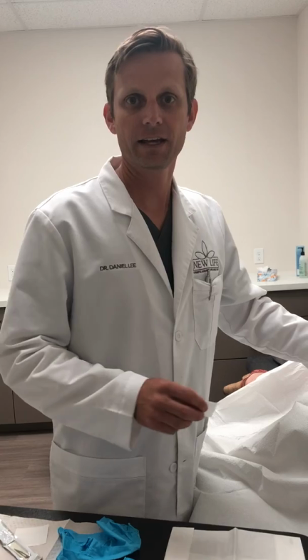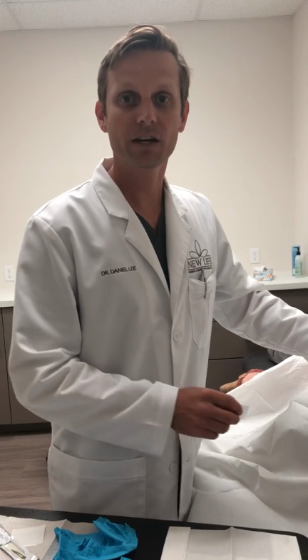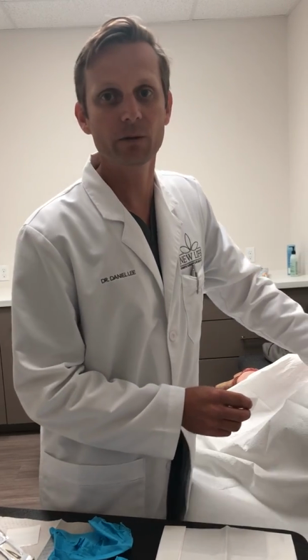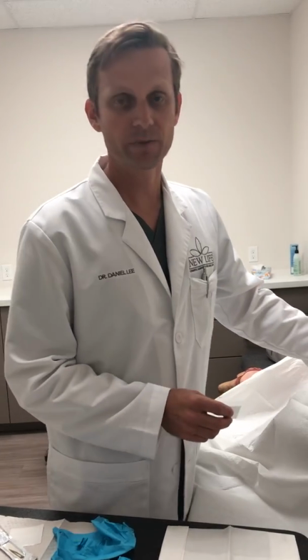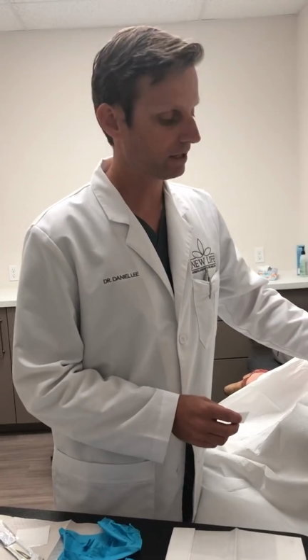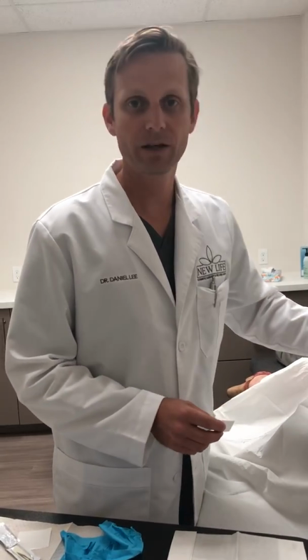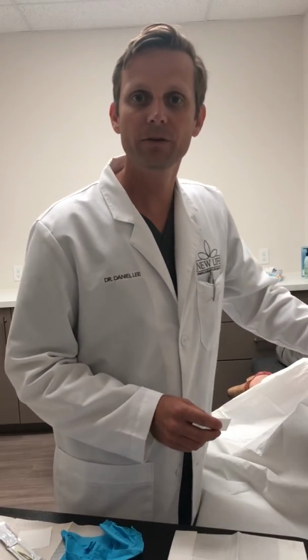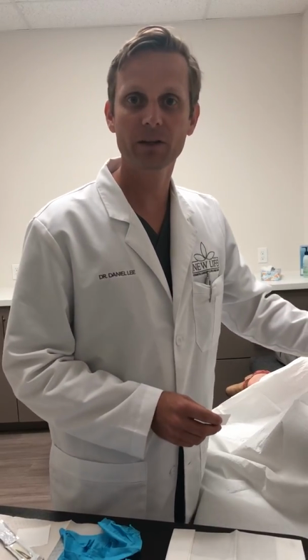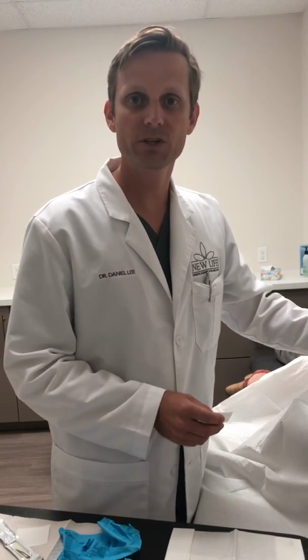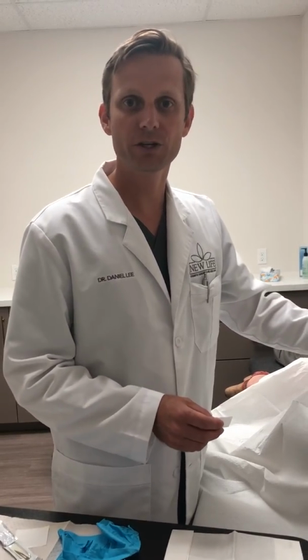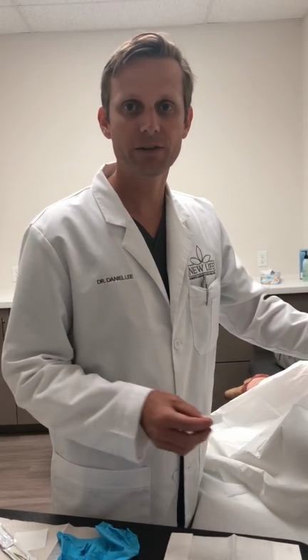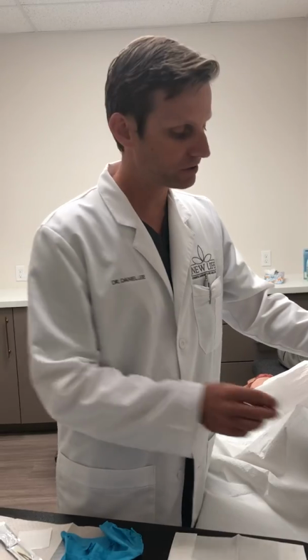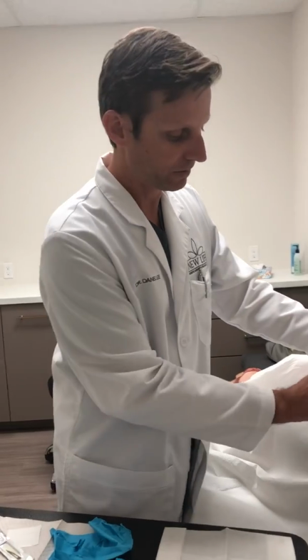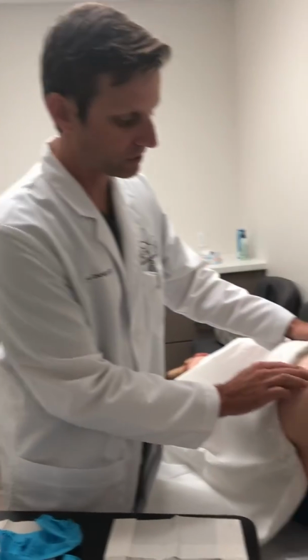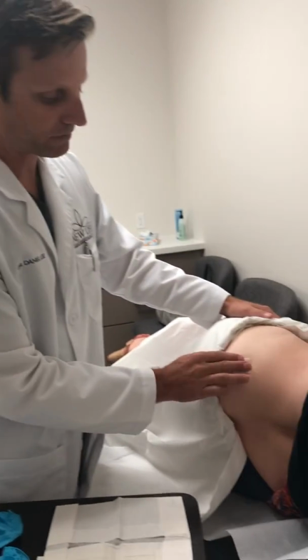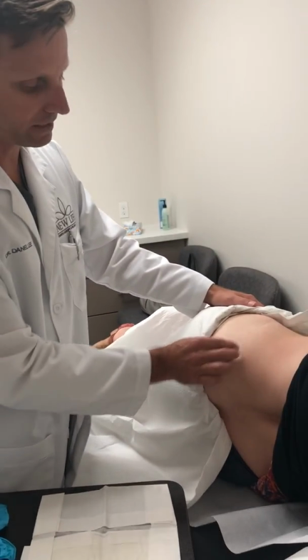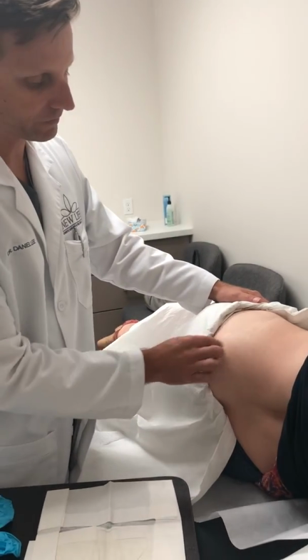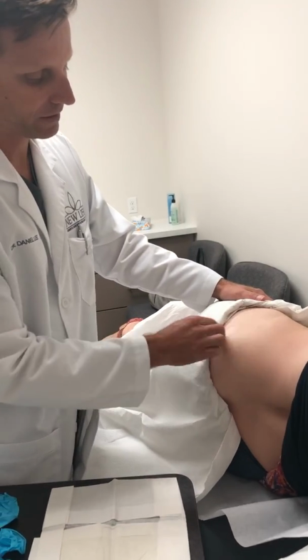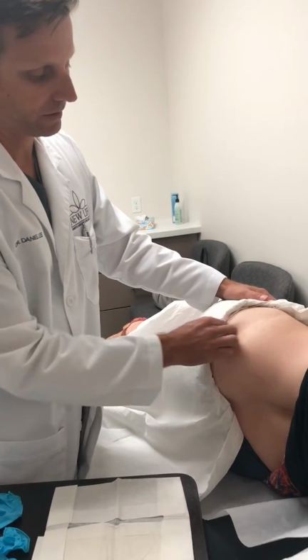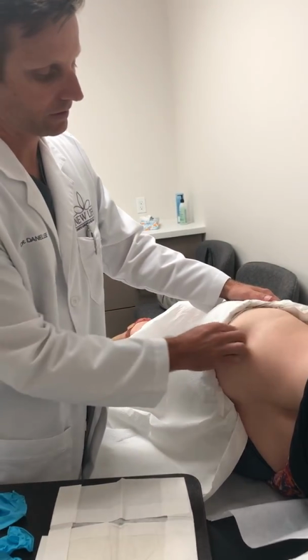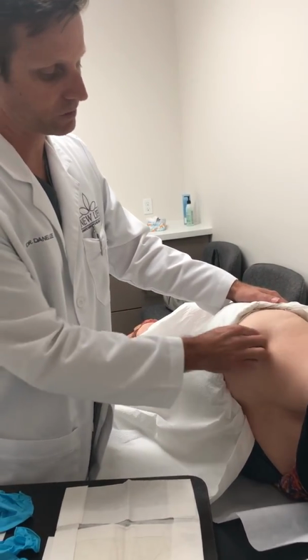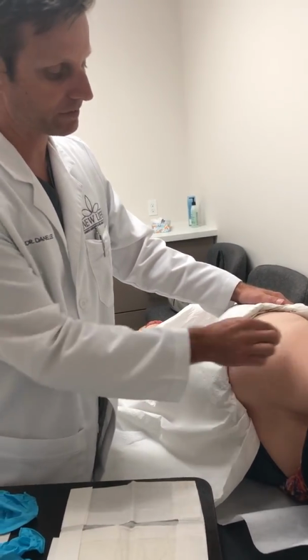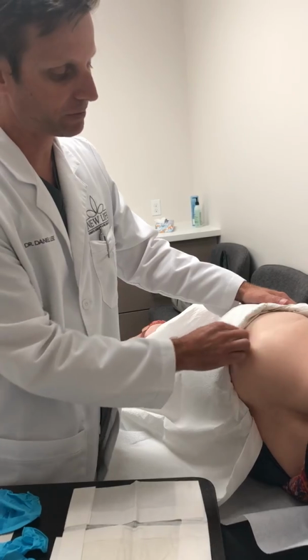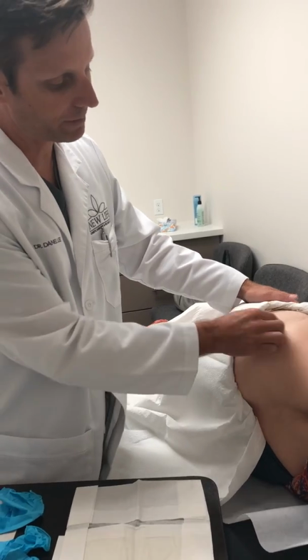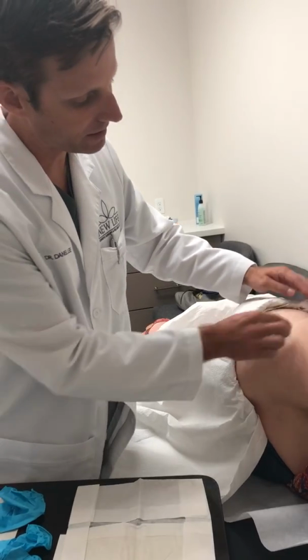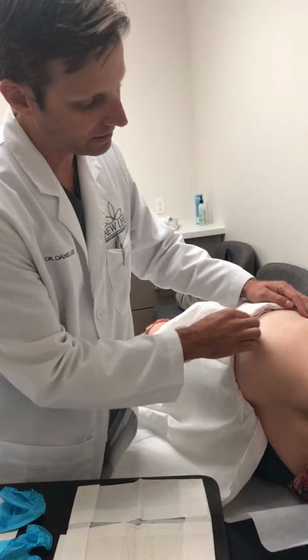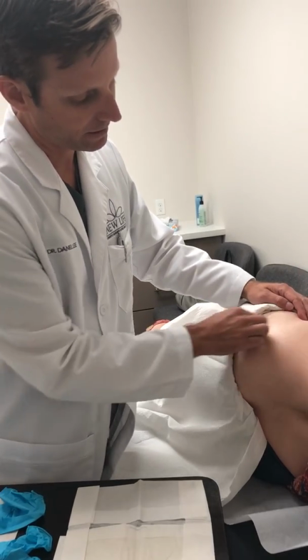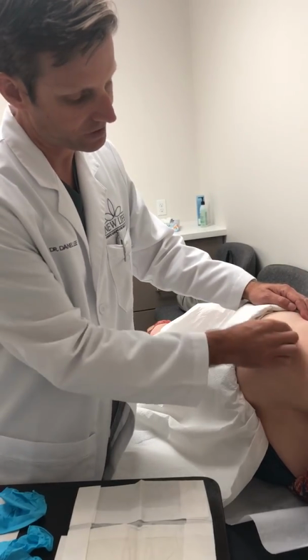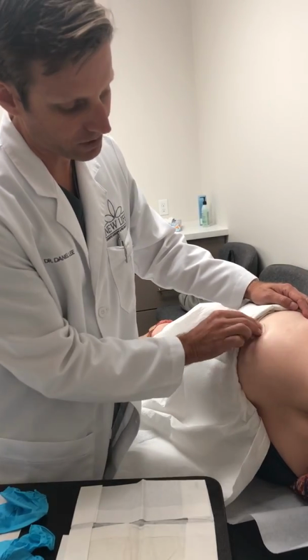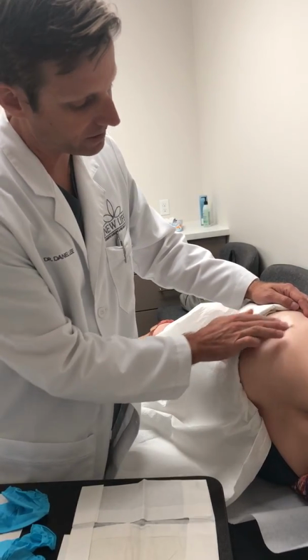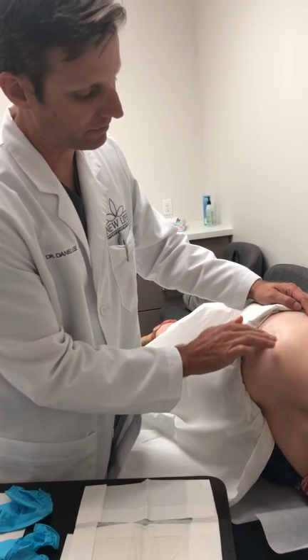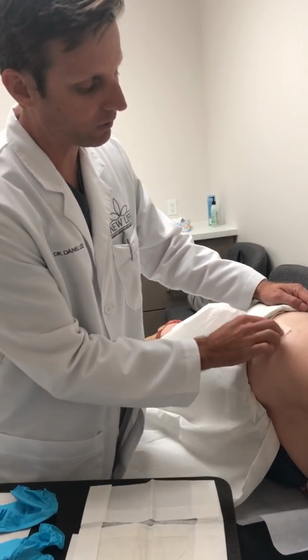Hey, this is Dr. Lee. We're just going to be doing a female hormone pellet procedure and just want to show you how this goes. We first just clean off the skin, and once we do that we put a little numbing medicine in. Patients really tolerate this very well.